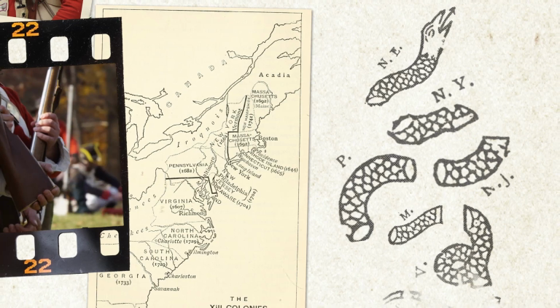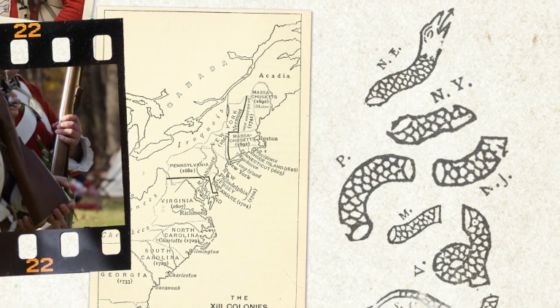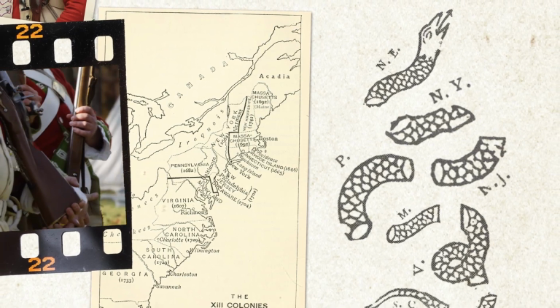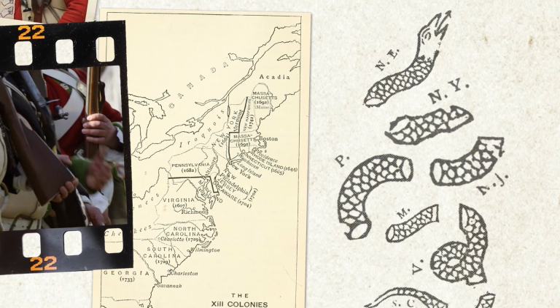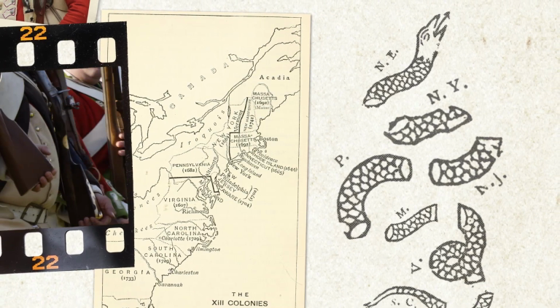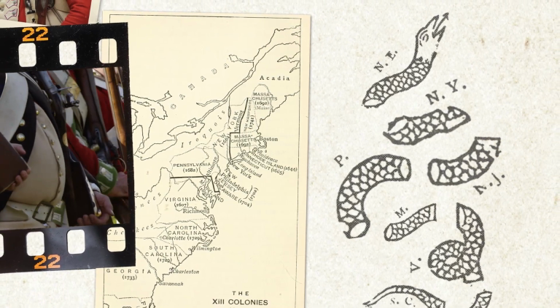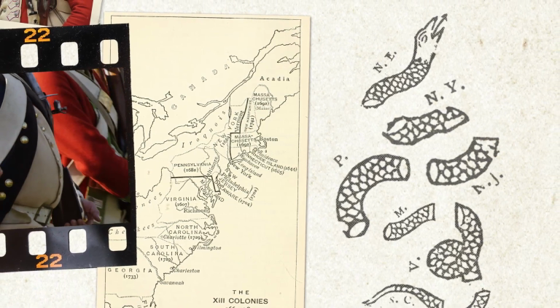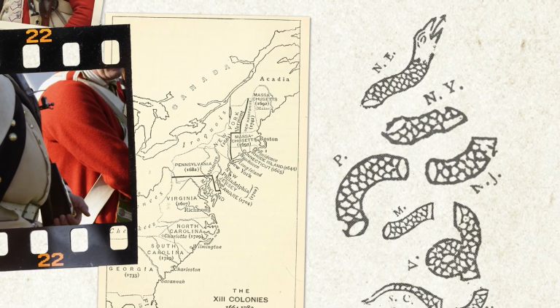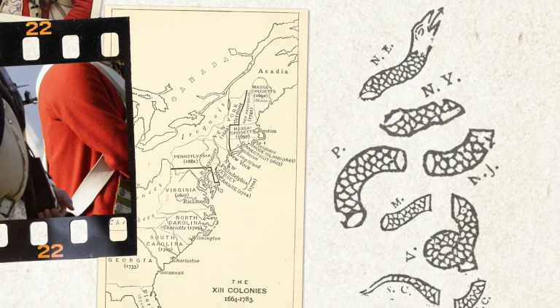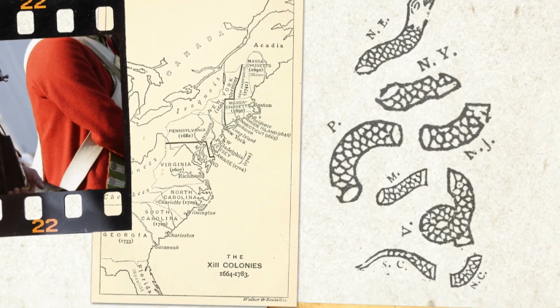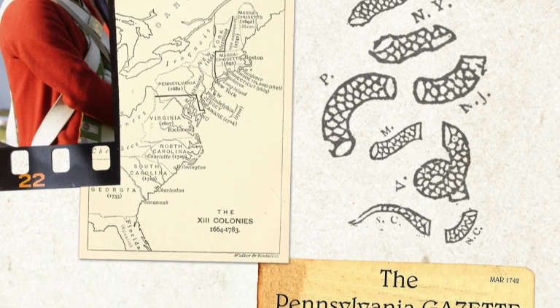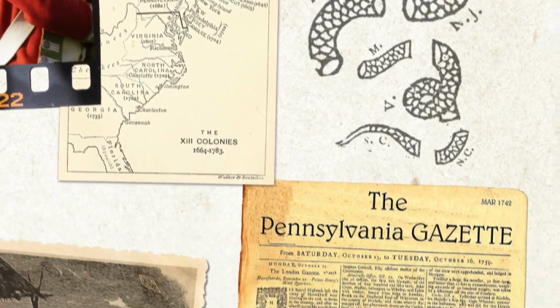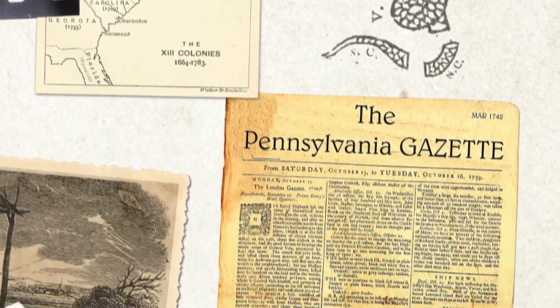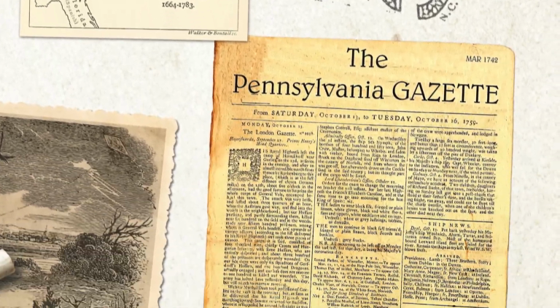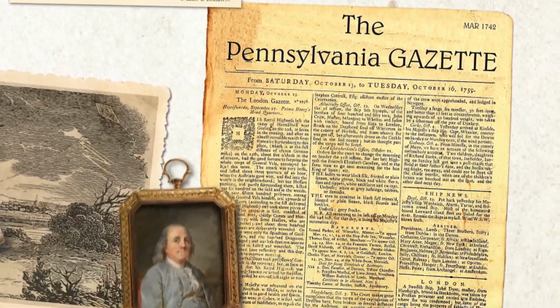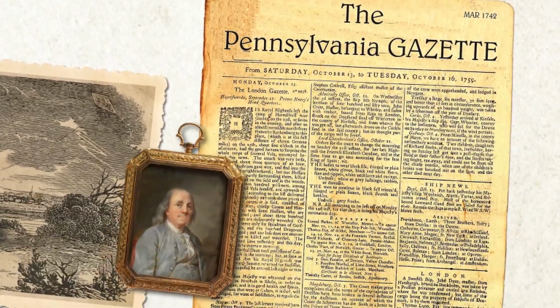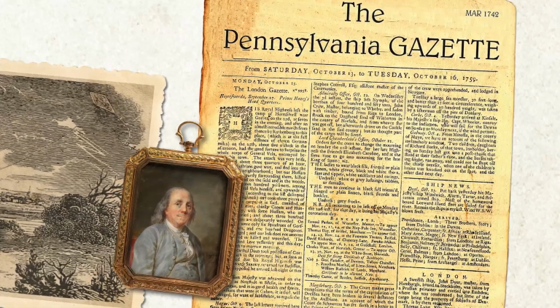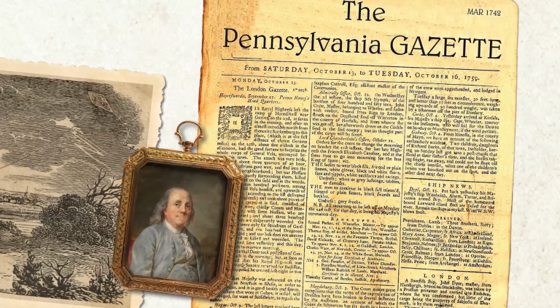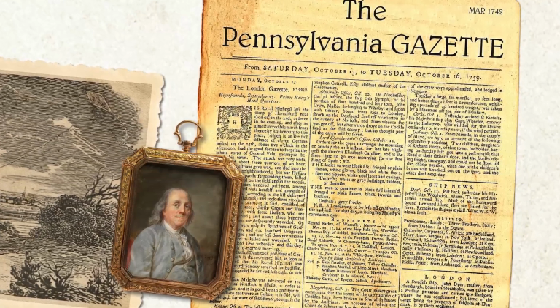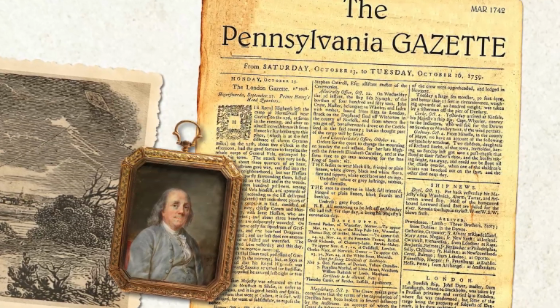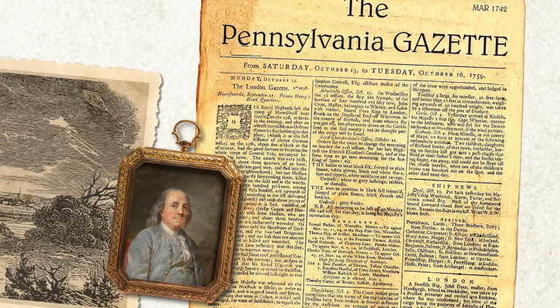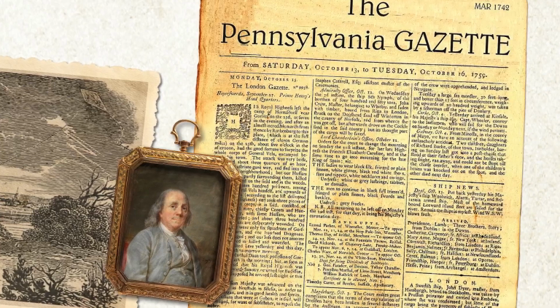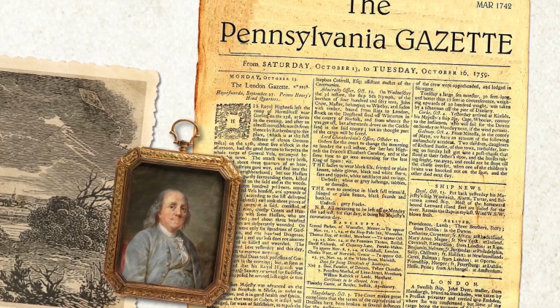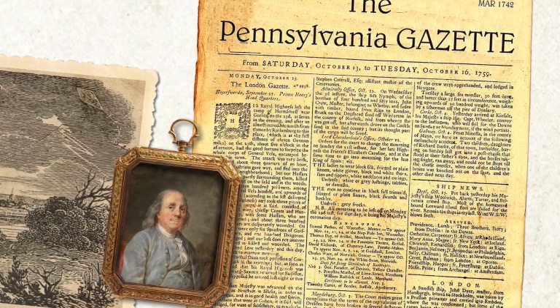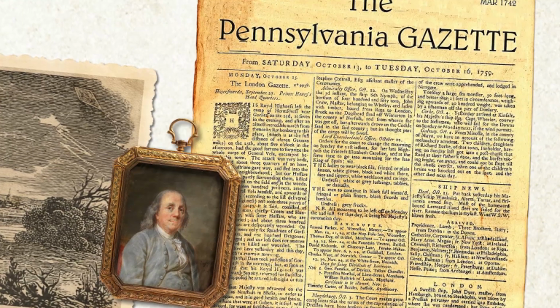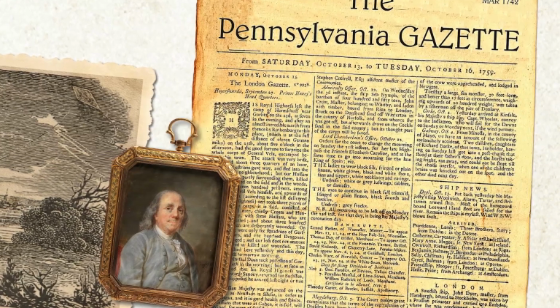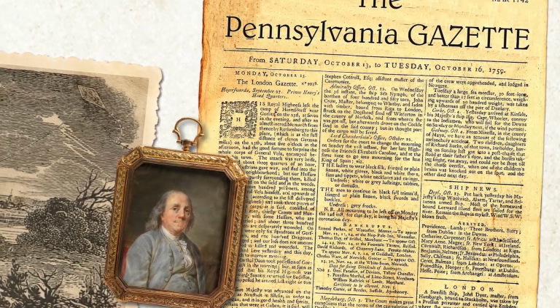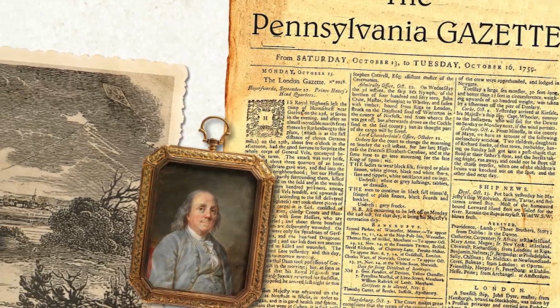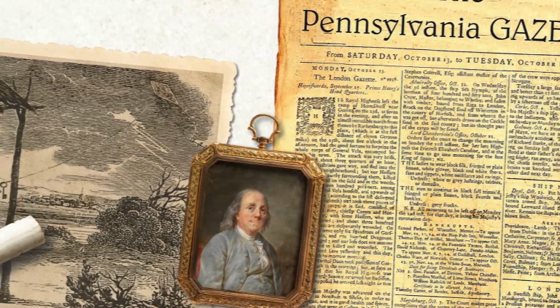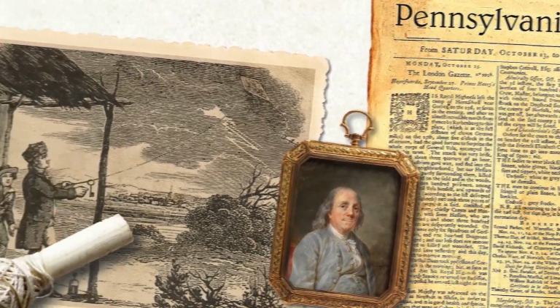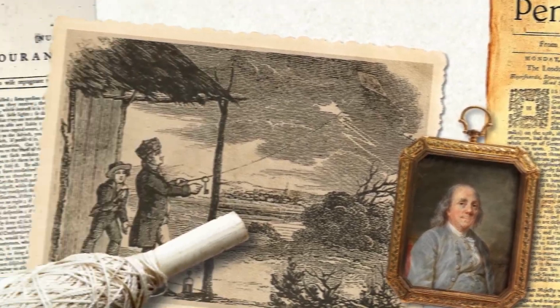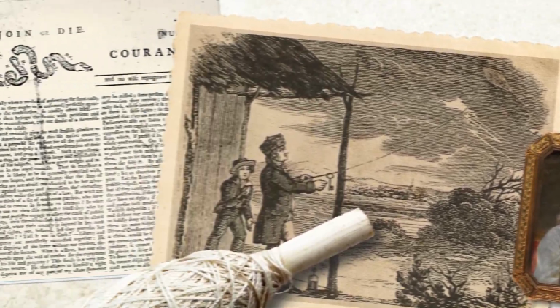The rattlesnake symbol originated in 1754 when Benjamin Franklin published it in his newspaper, The Pennsylvania Gazette. His cartoon showed a snake cut up into 13 segments to represent the 13 original colonies.